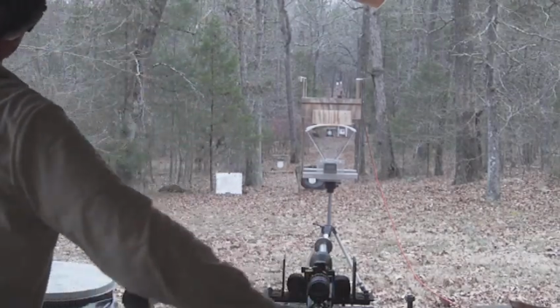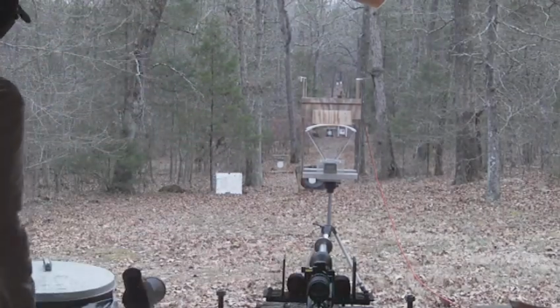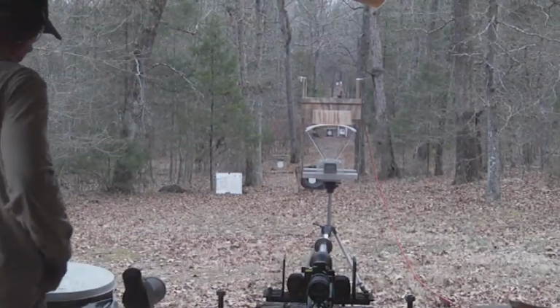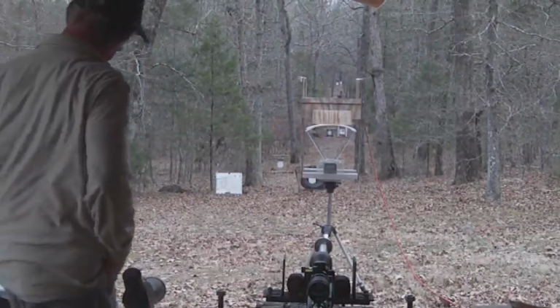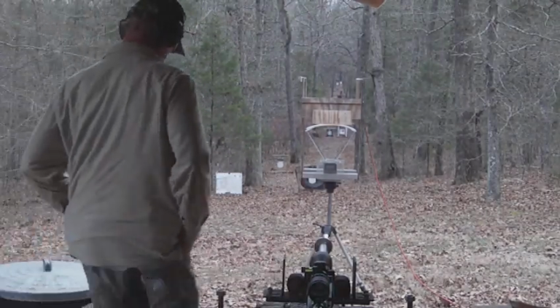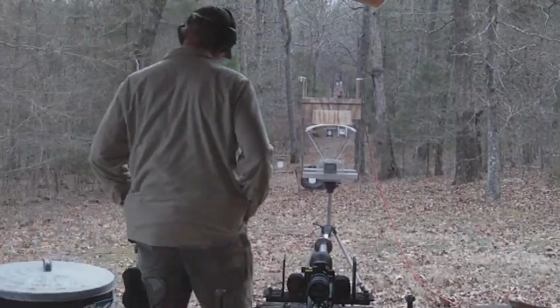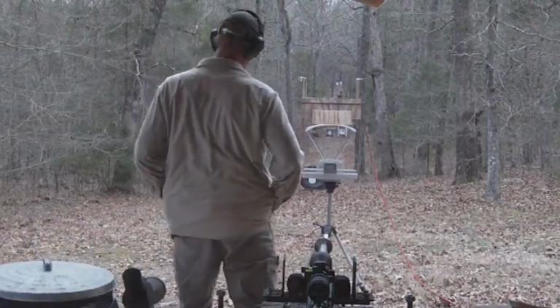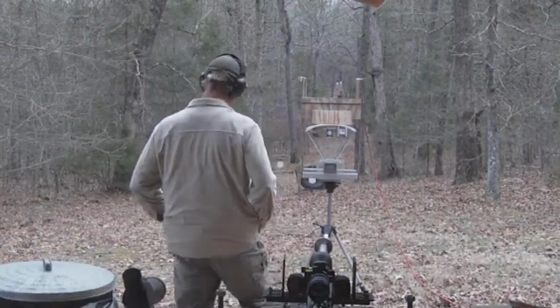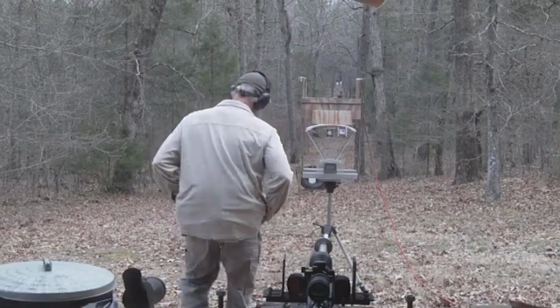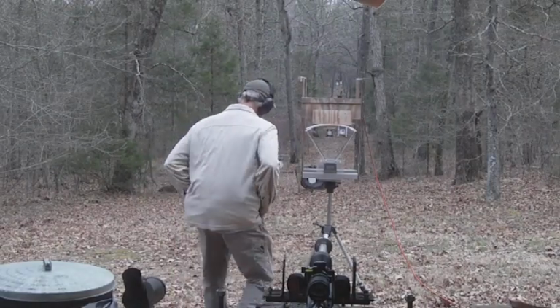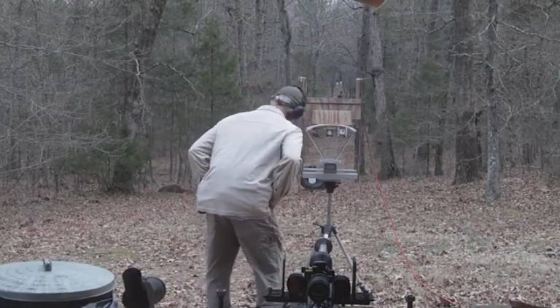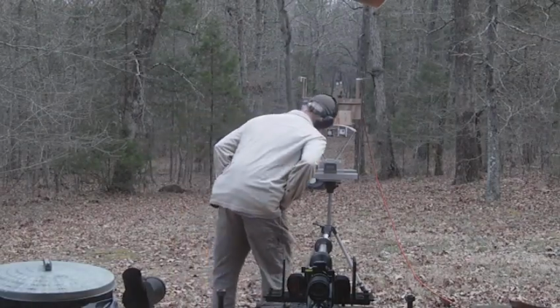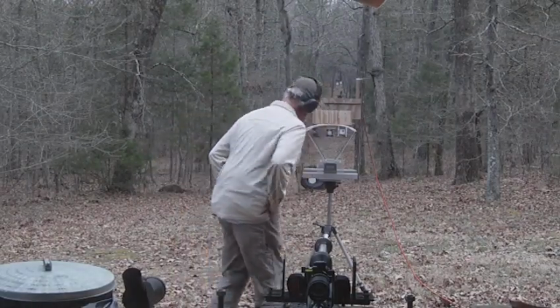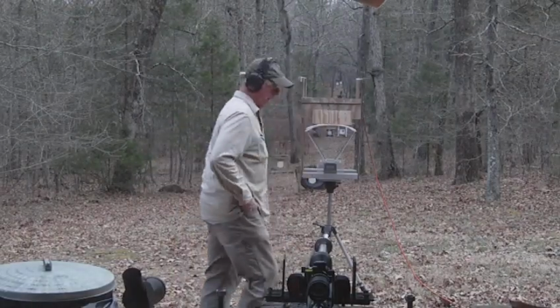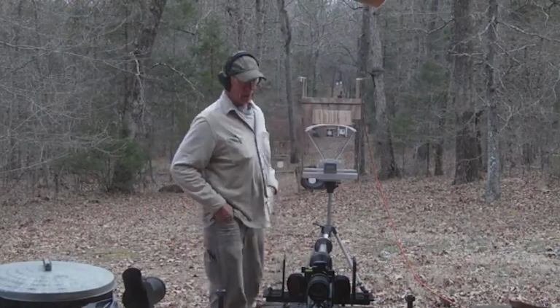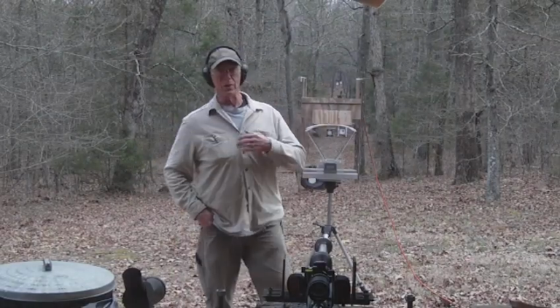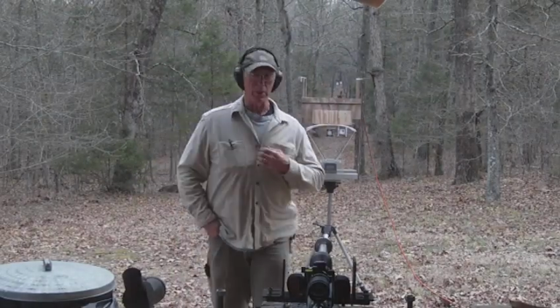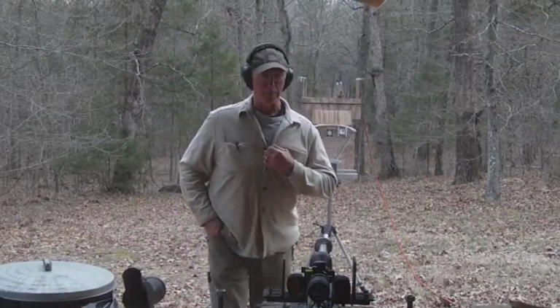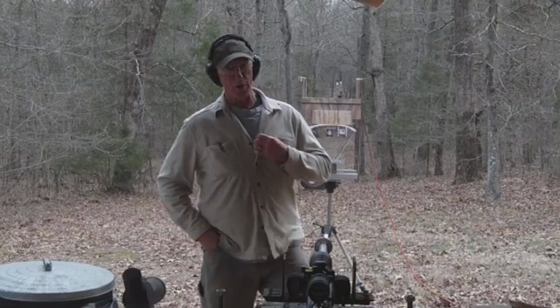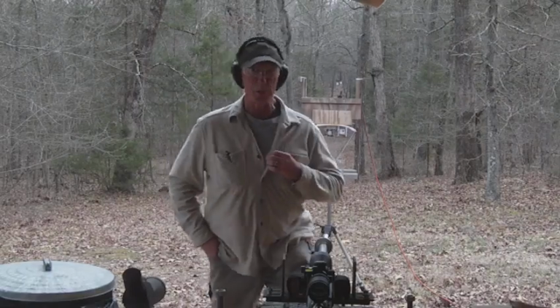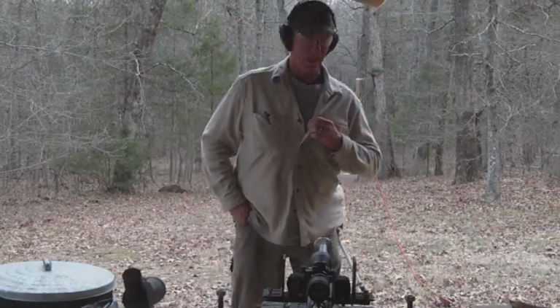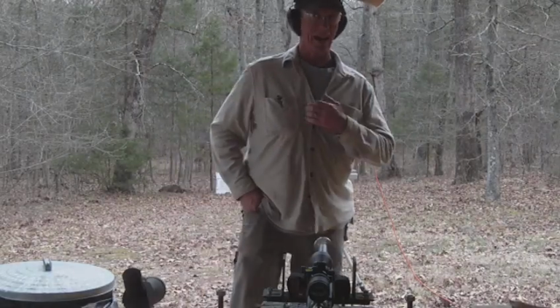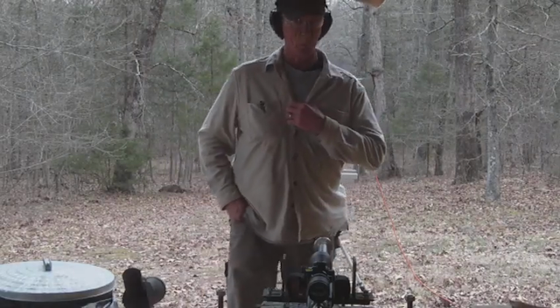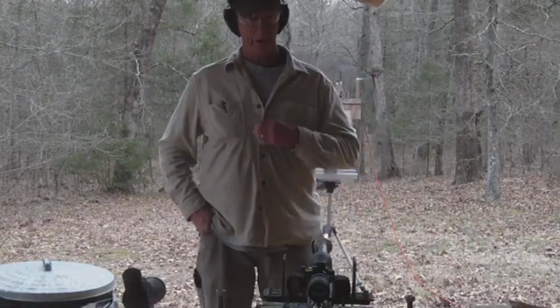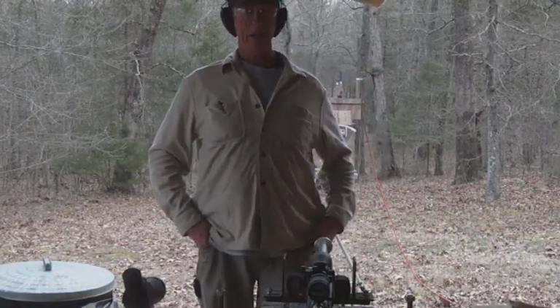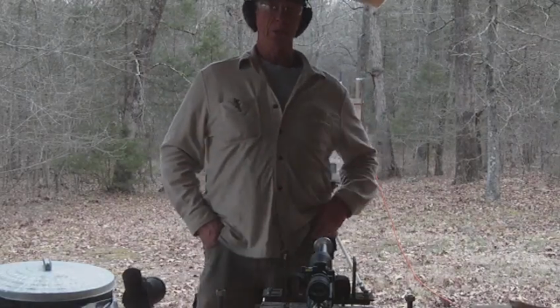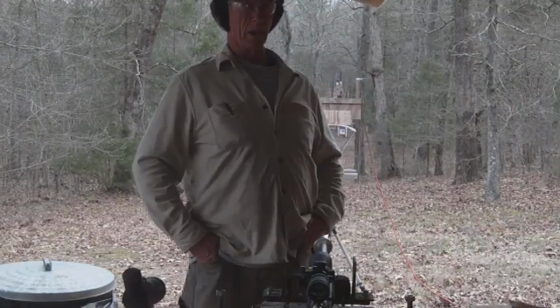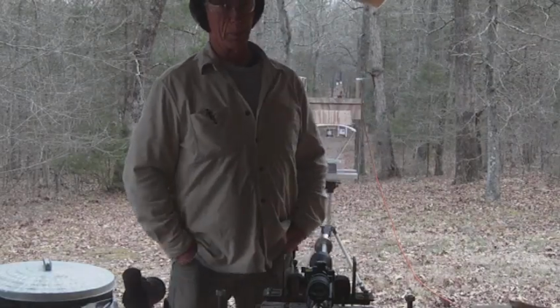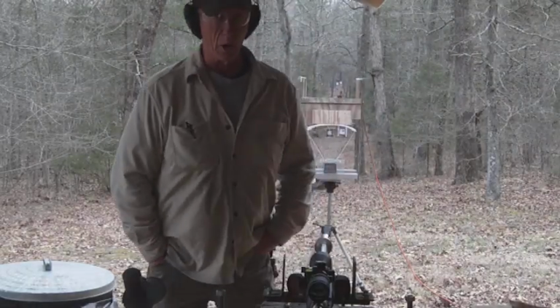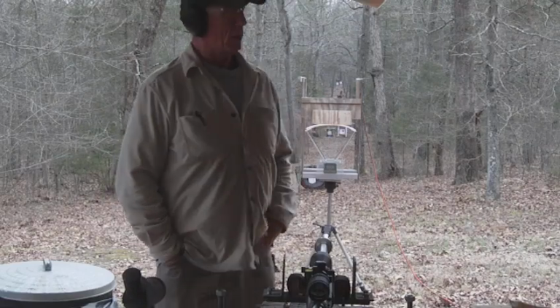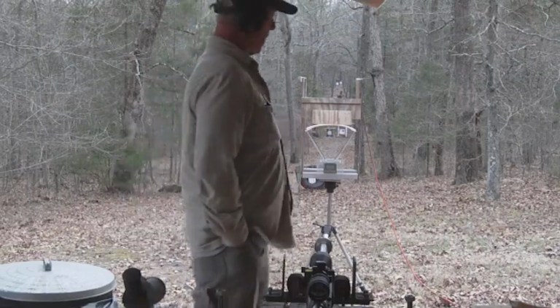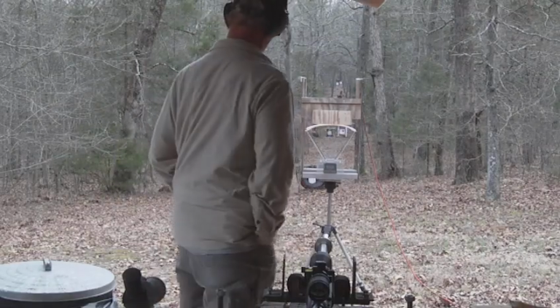Let me see what our velocity is. Our velocity on the chronograph is 3,391 feet per second. So we're a little bit over Mach 3.